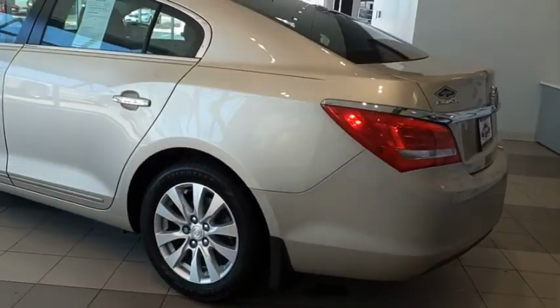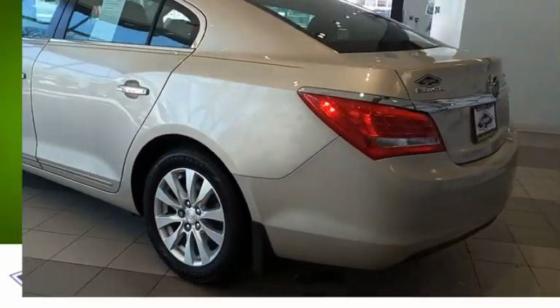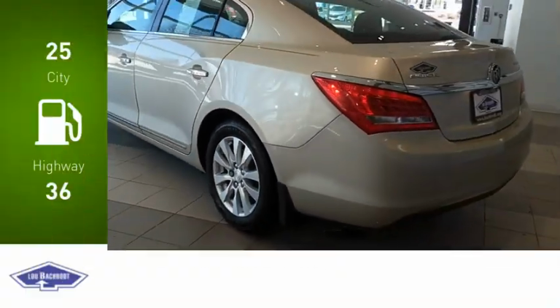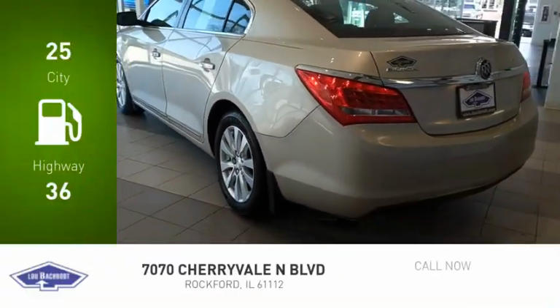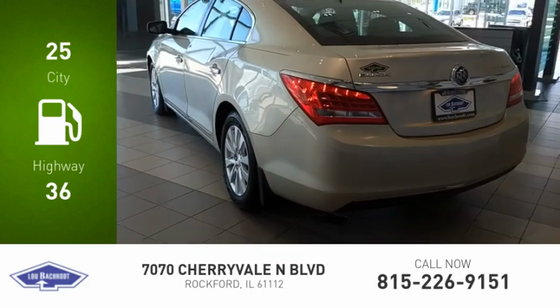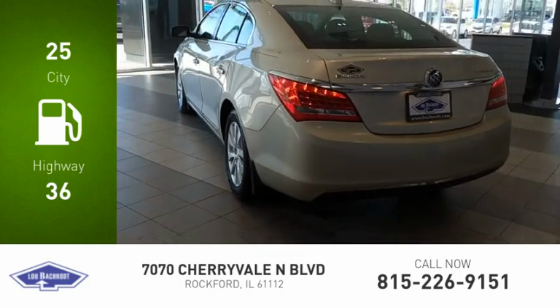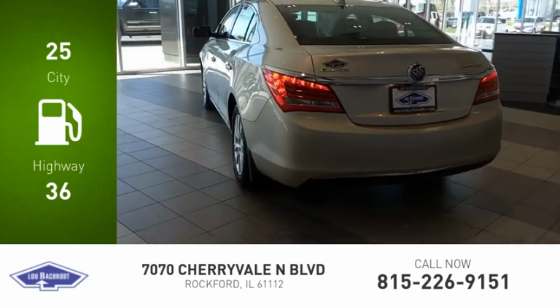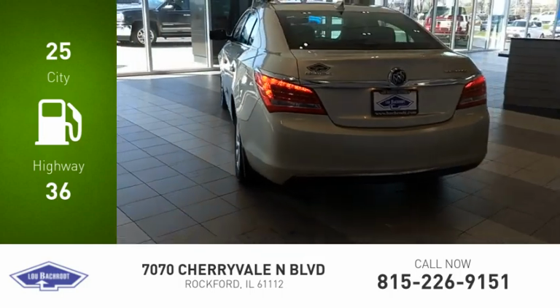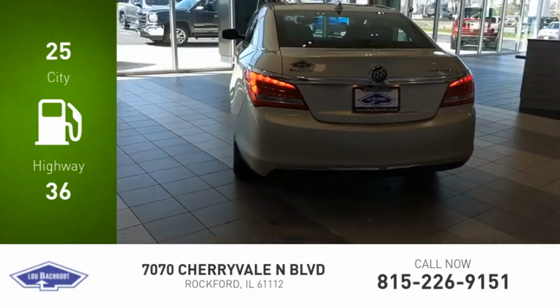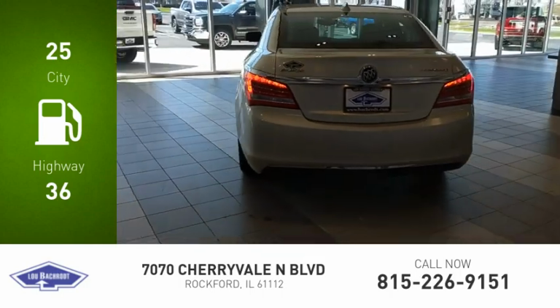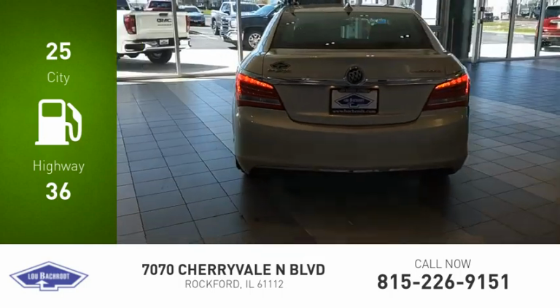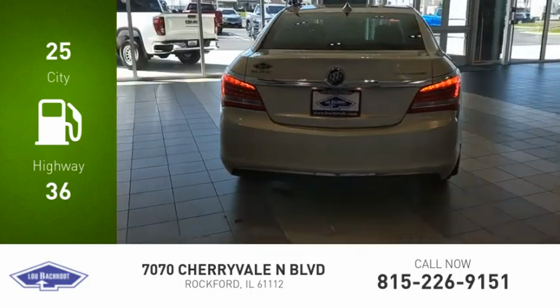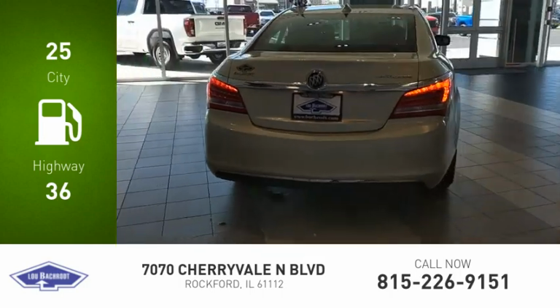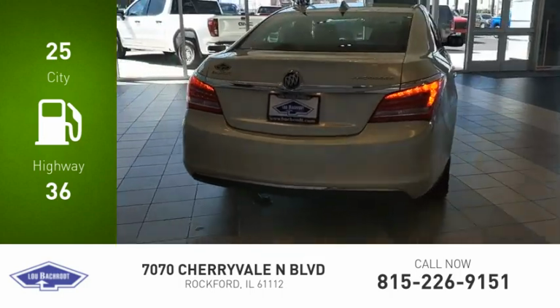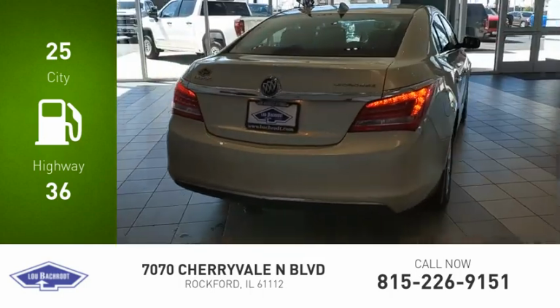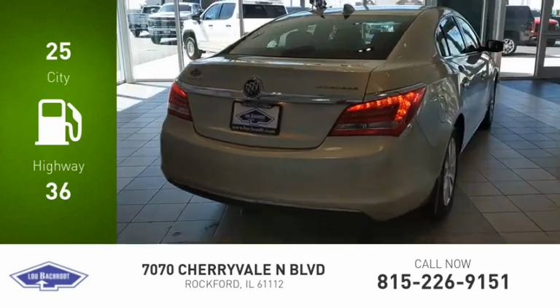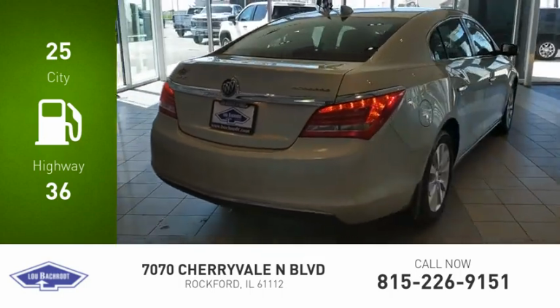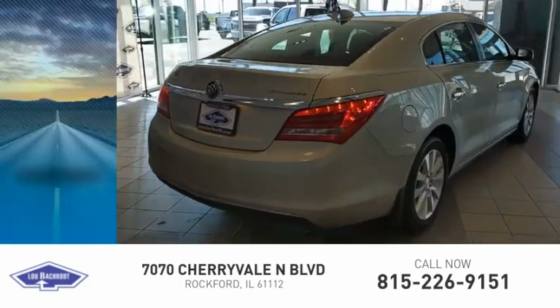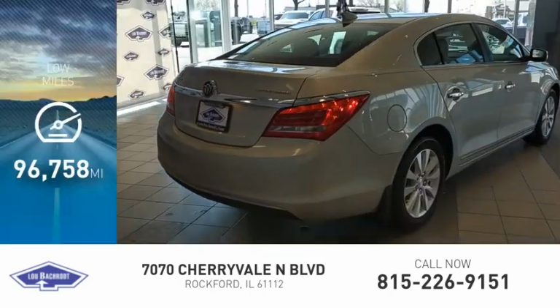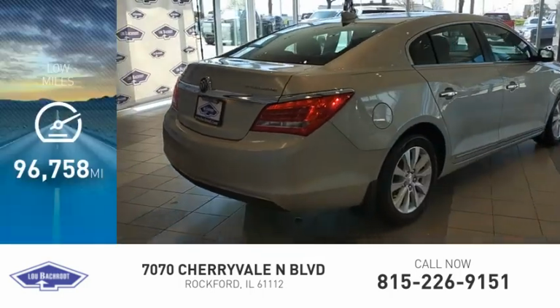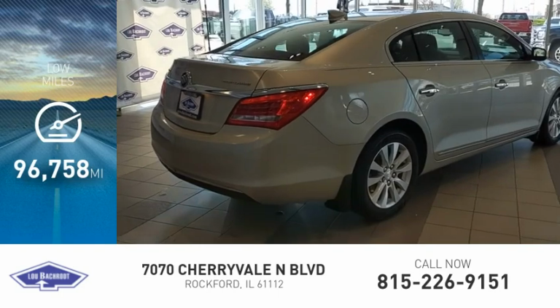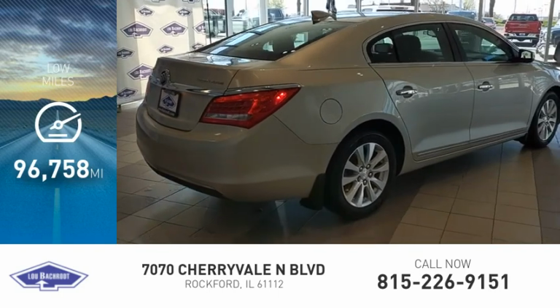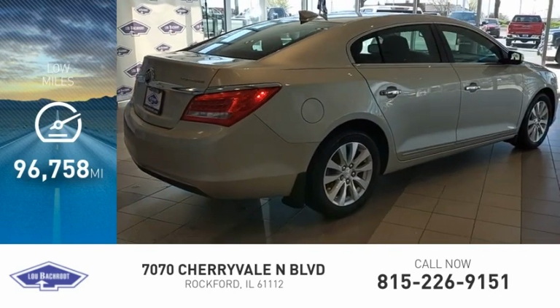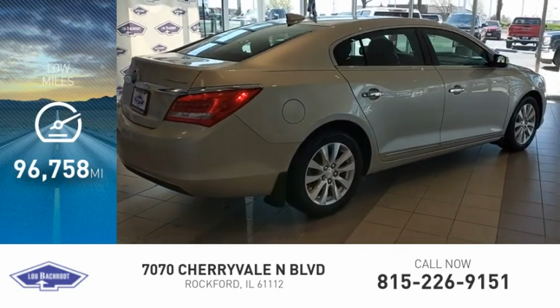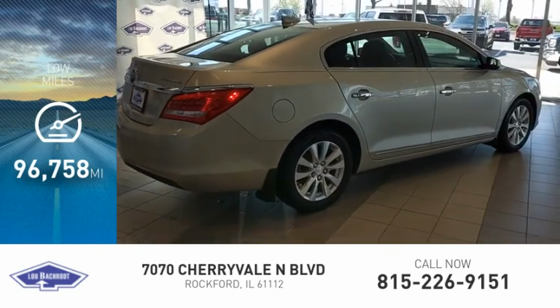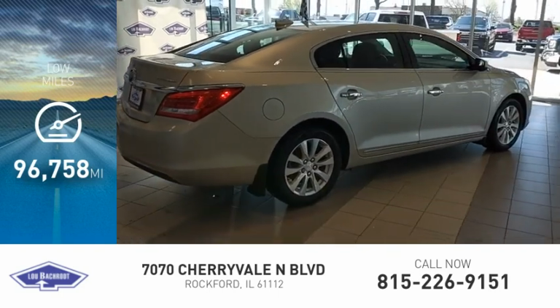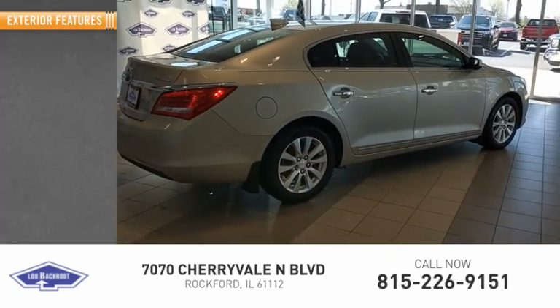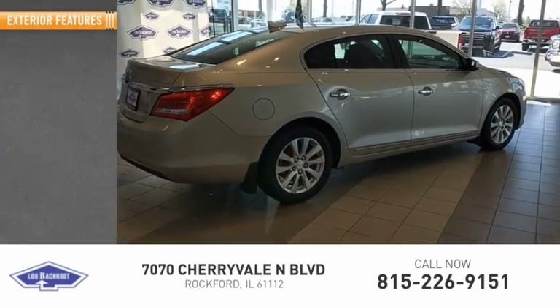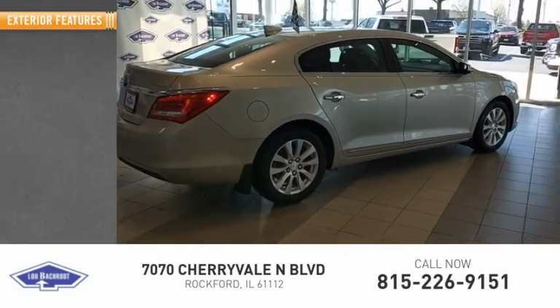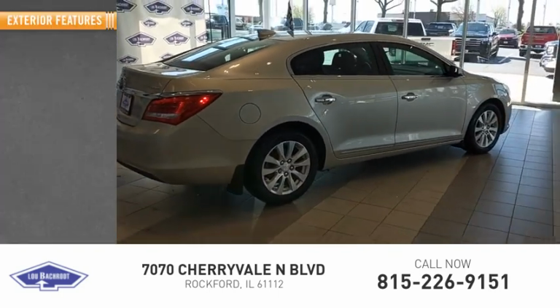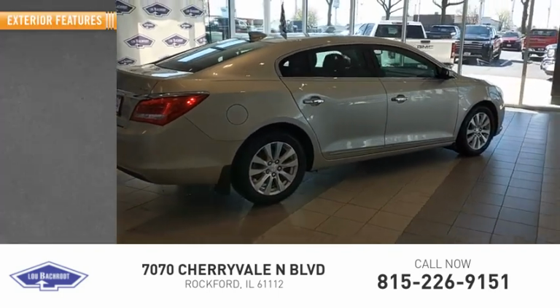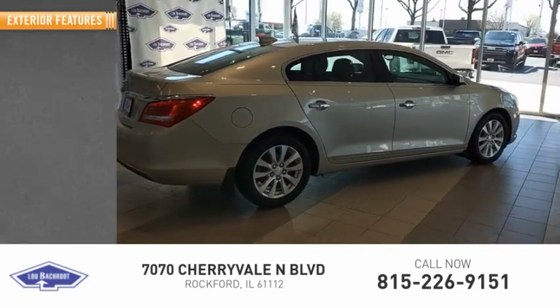Great fuel efficiency saves you money by requiring fewer trips to the gas station. This vehicle has less than 100,000 miles. Here are some of this vehicle's great options.